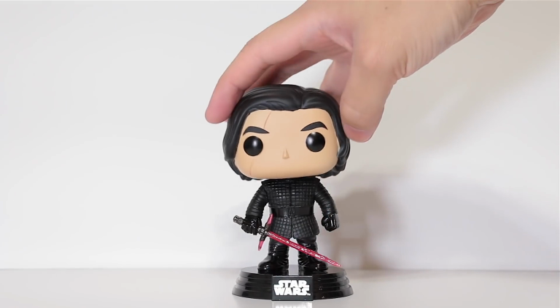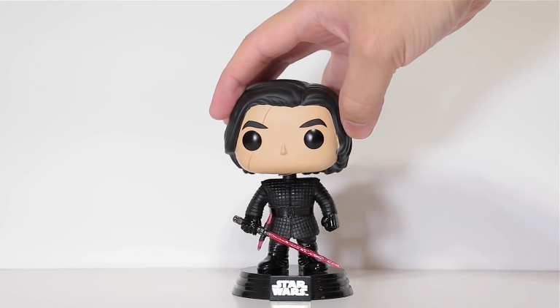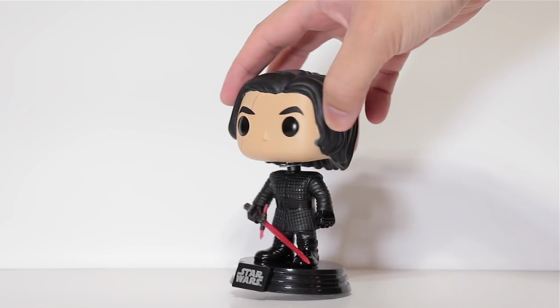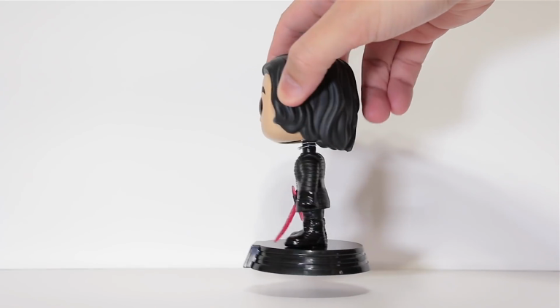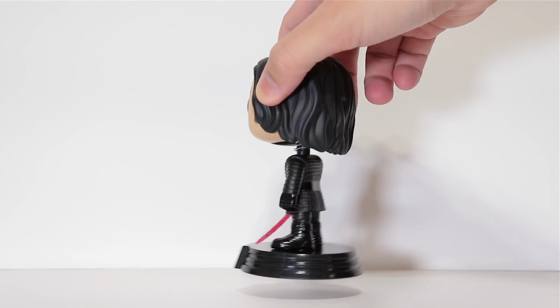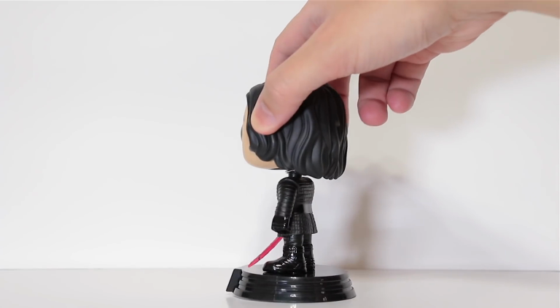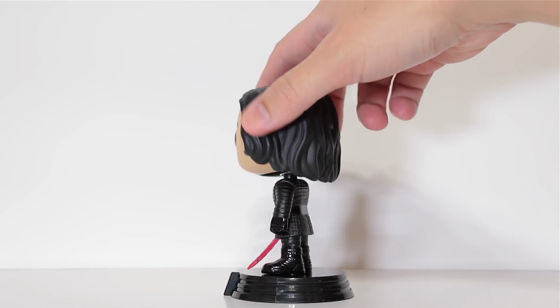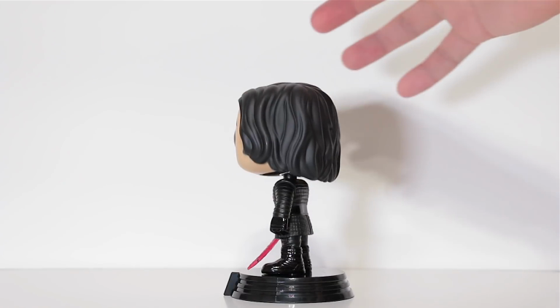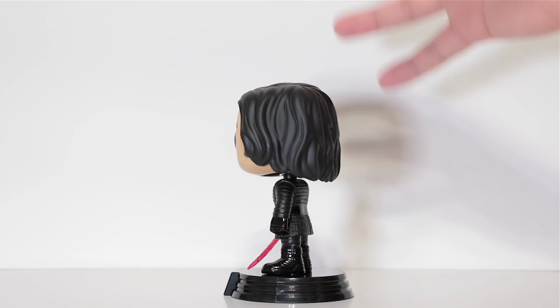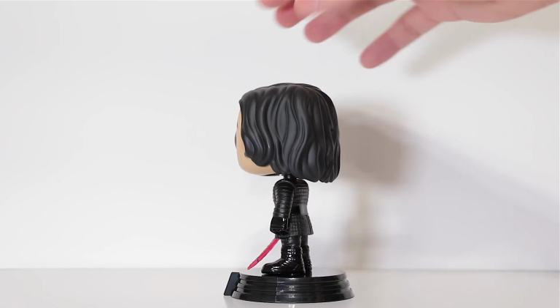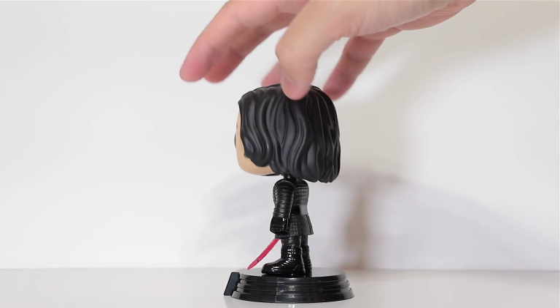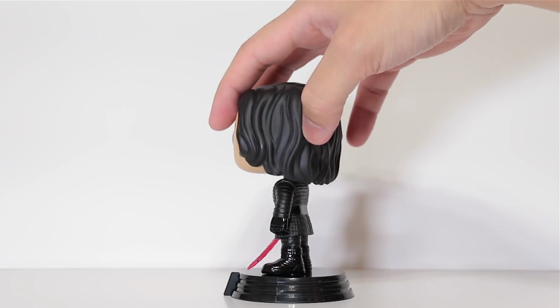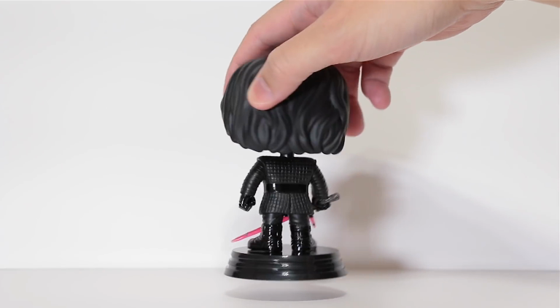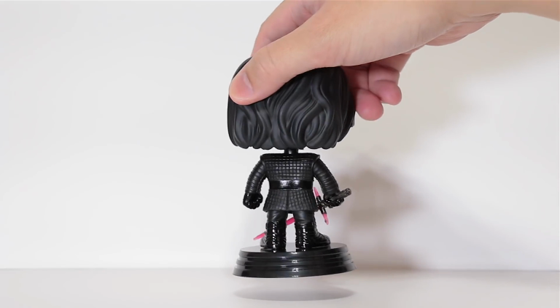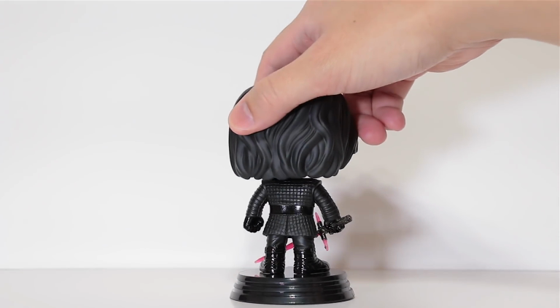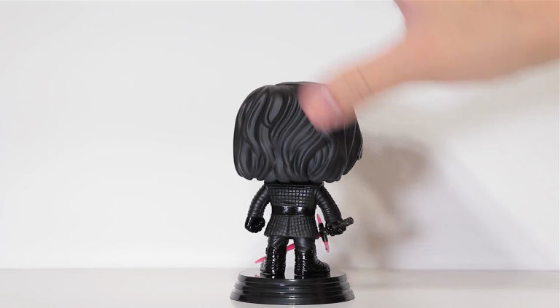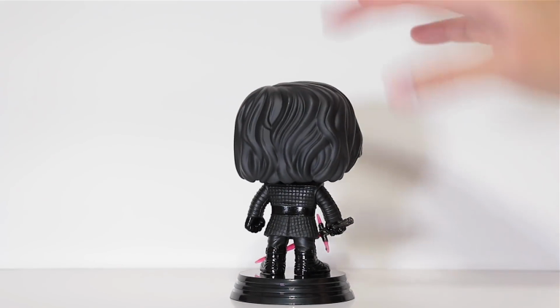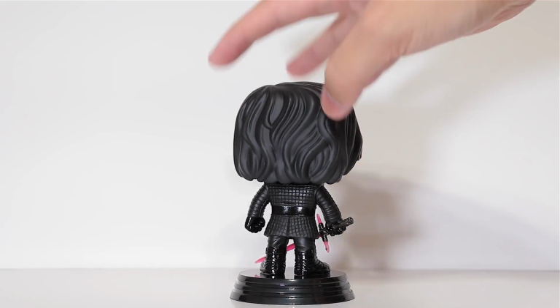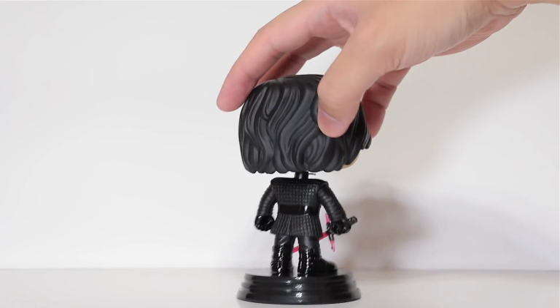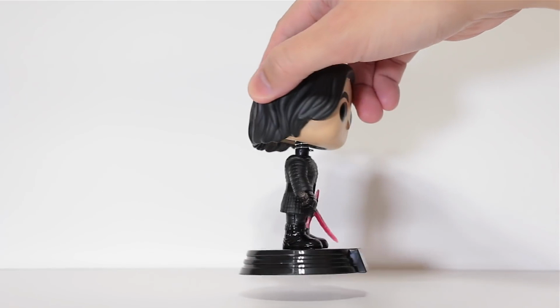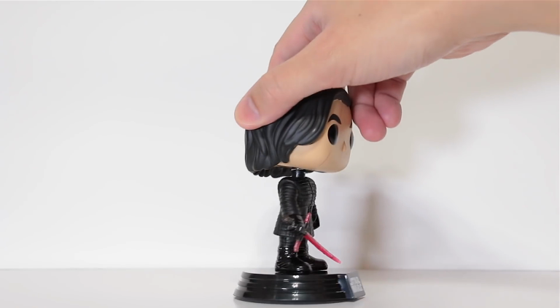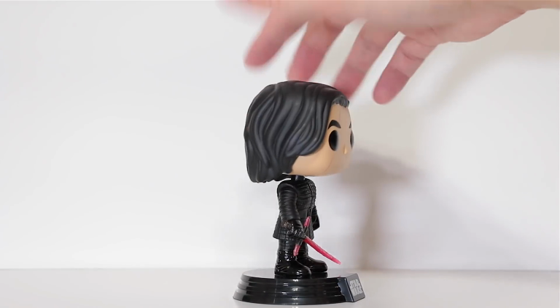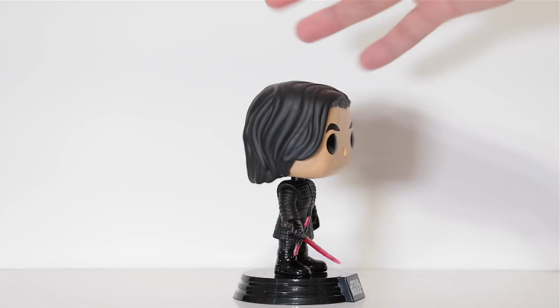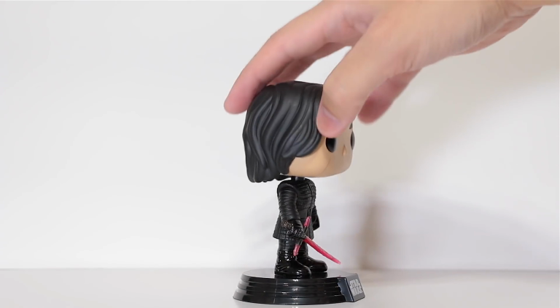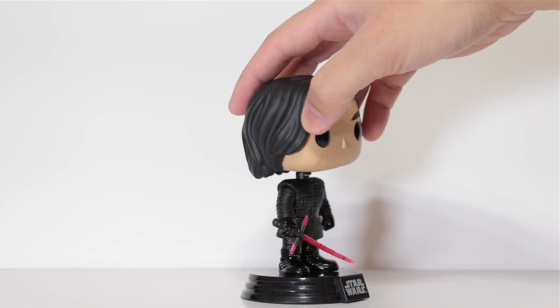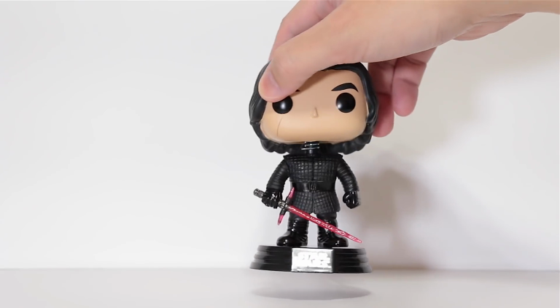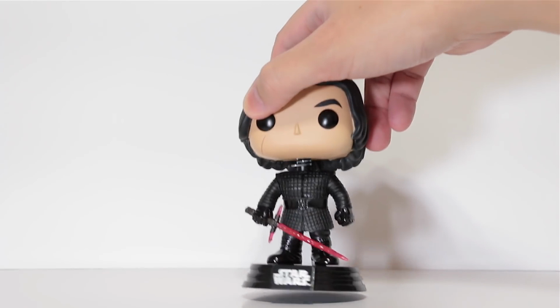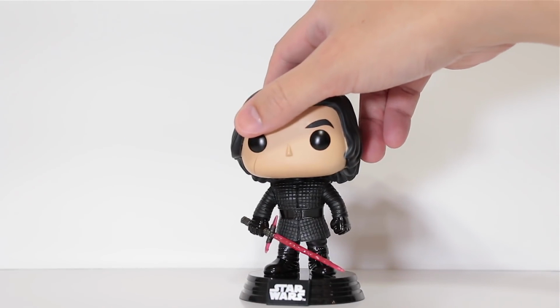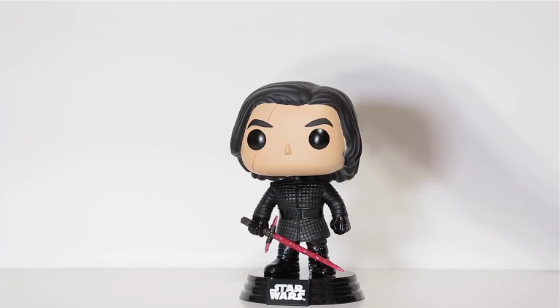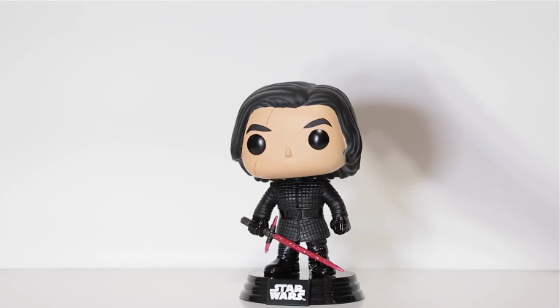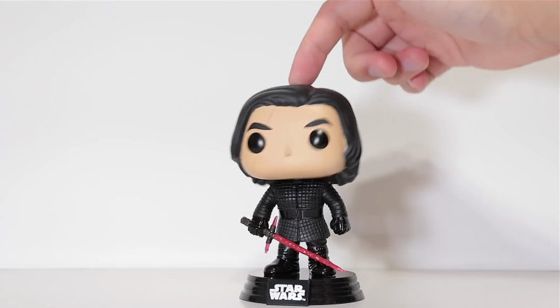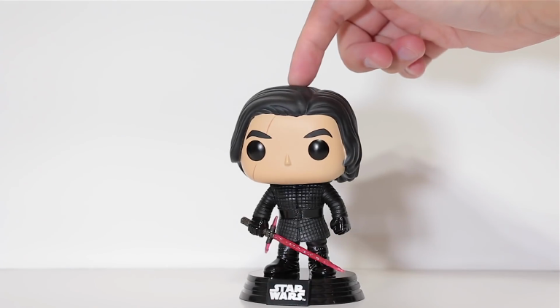He's actually a really cool looking pop and he's actually one of my favorites. It's just super clean, and I'll get into it in a bit why he's one of my favorites. Even though it's just an all-black design, it's just the way they made it that's really awesome. So let's go ahead and get into the details.